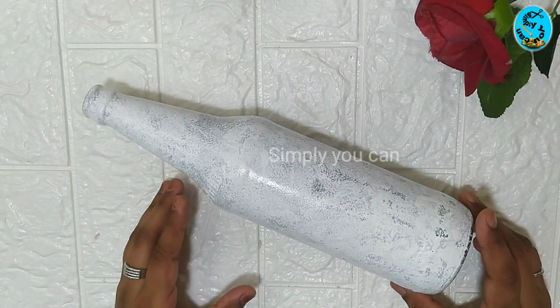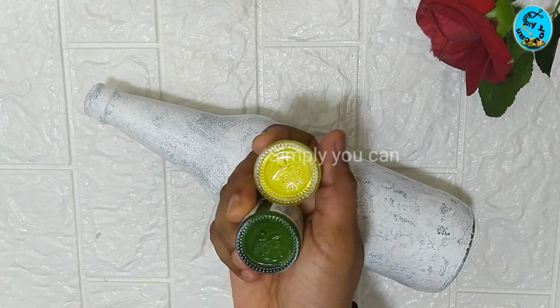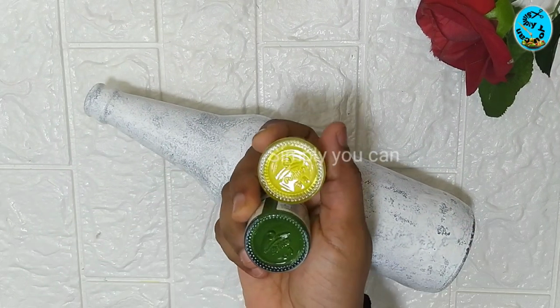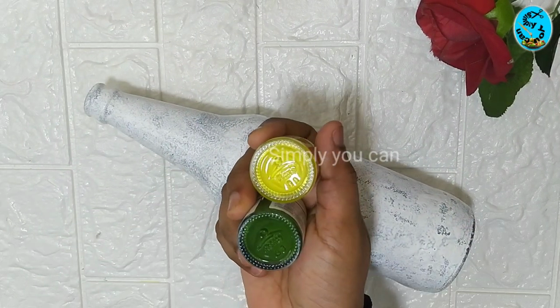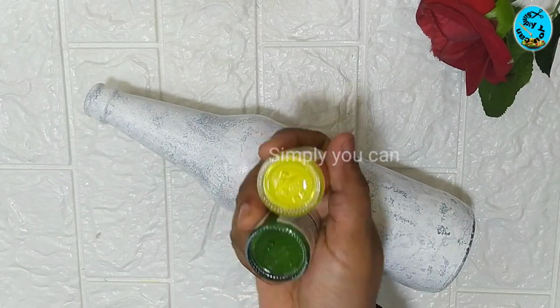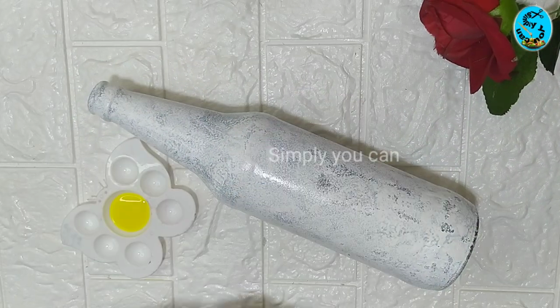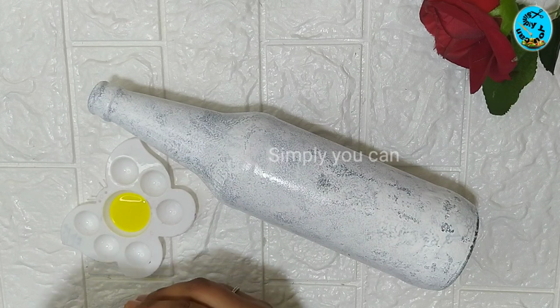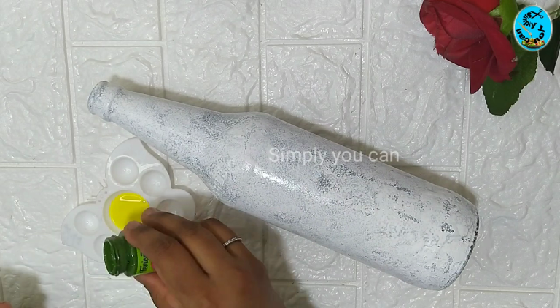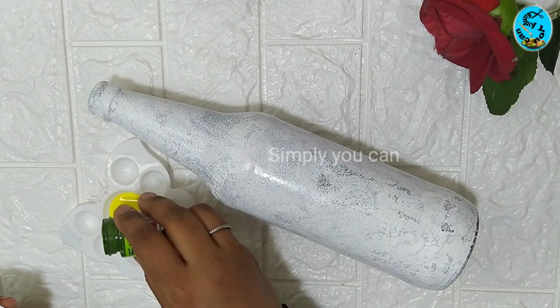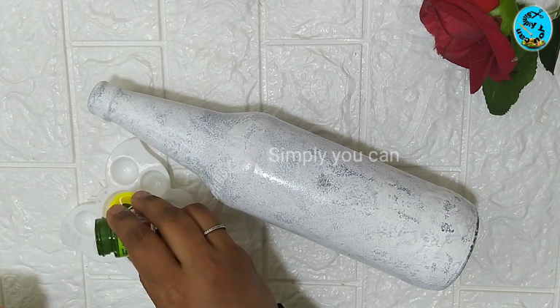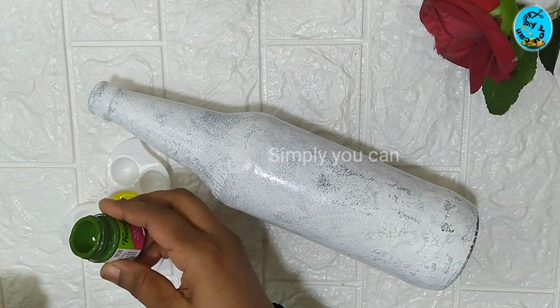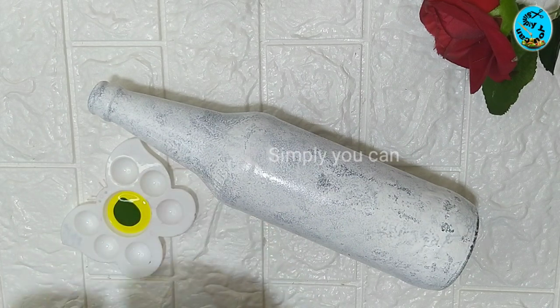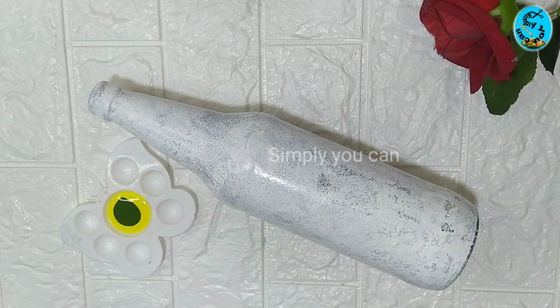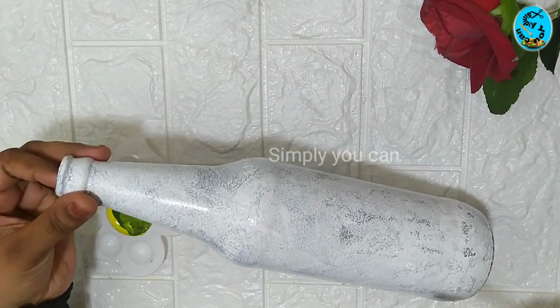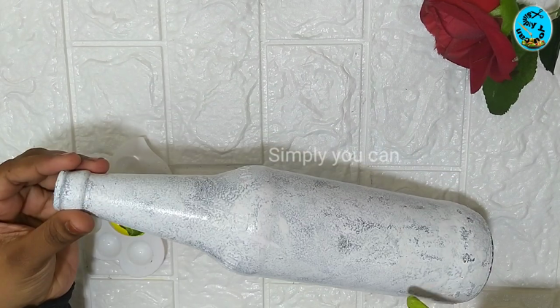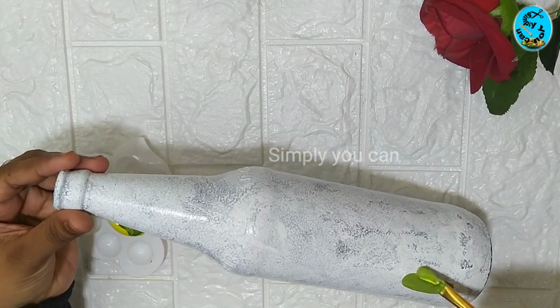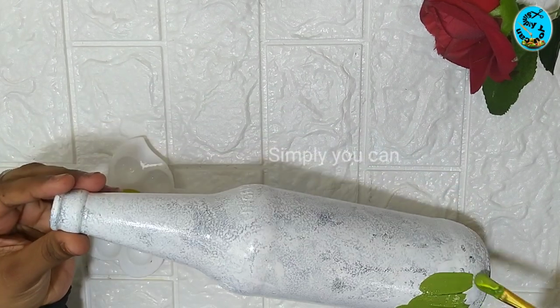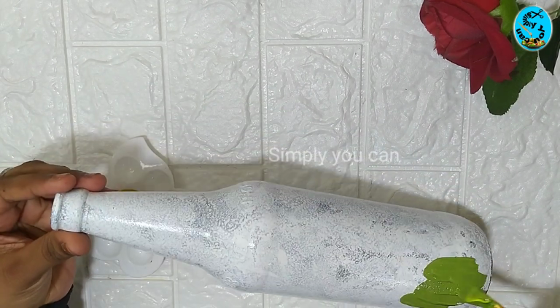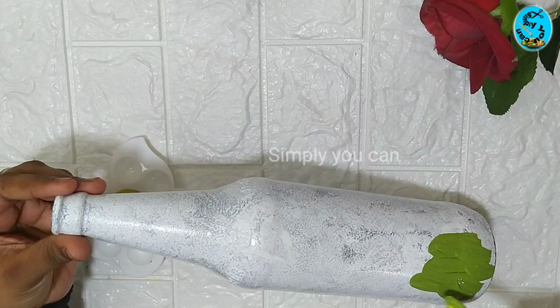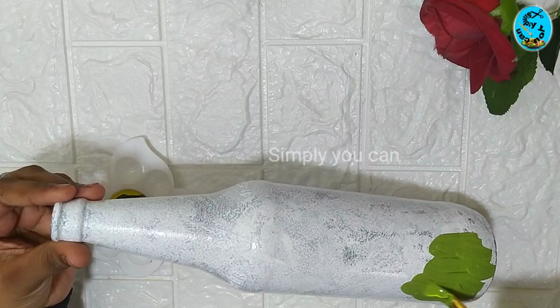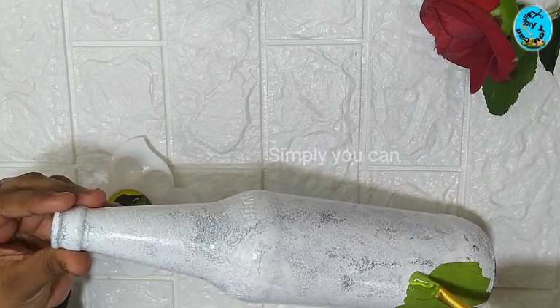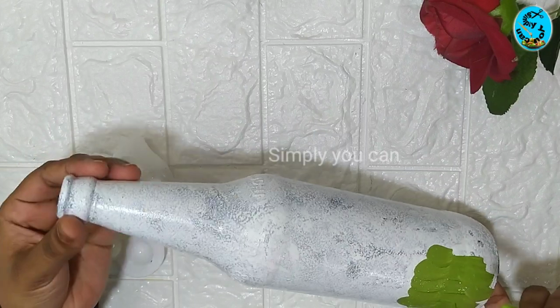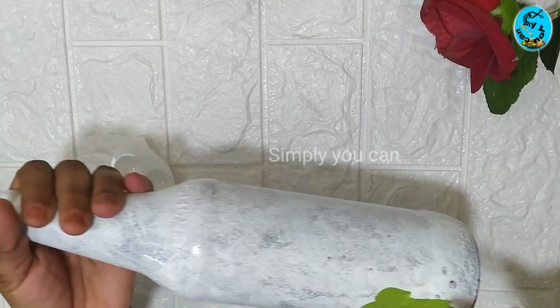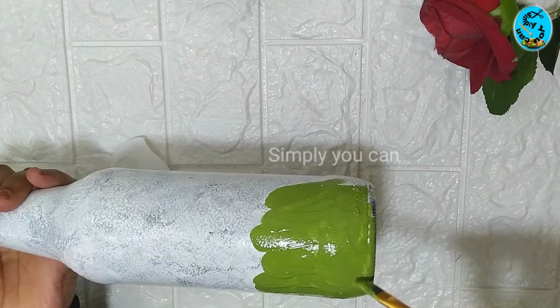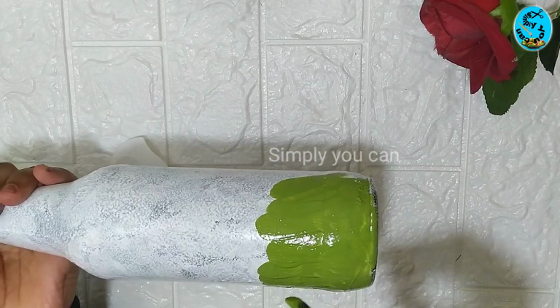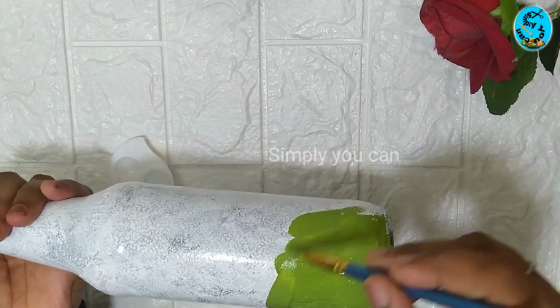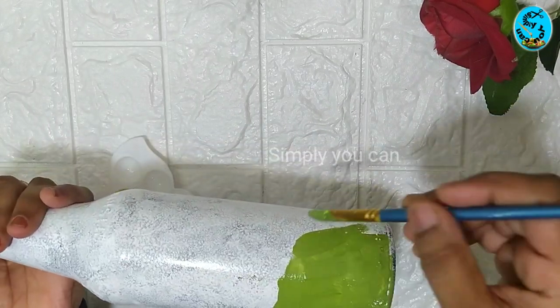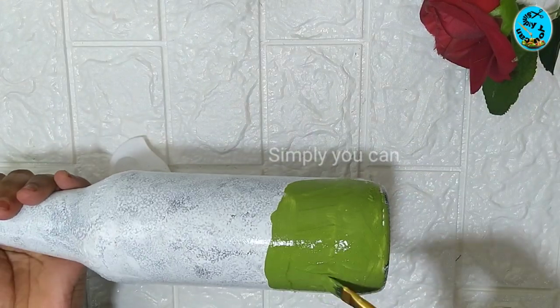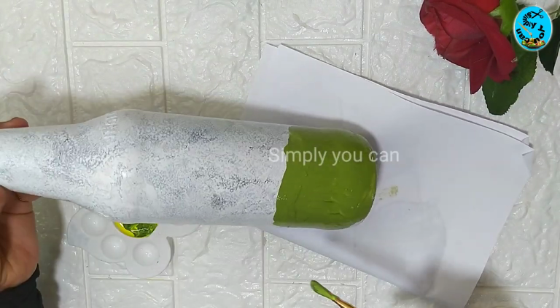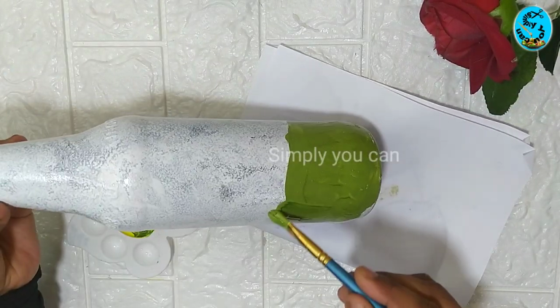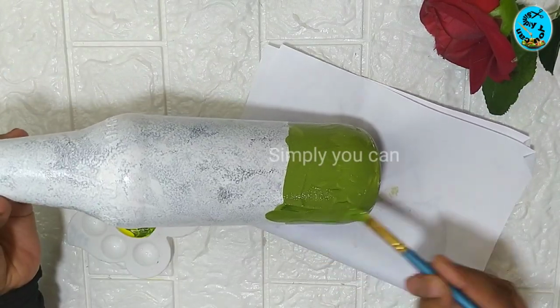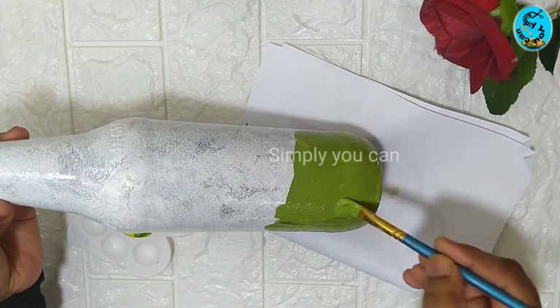I am going to paint it a little dark green. You can apply a little bit of a light color as well.